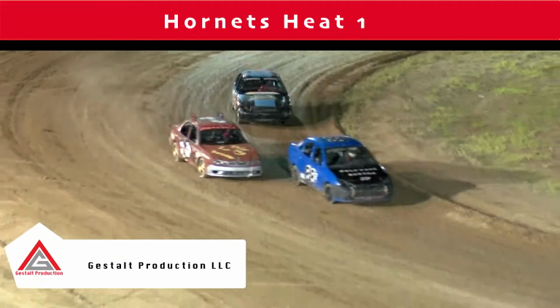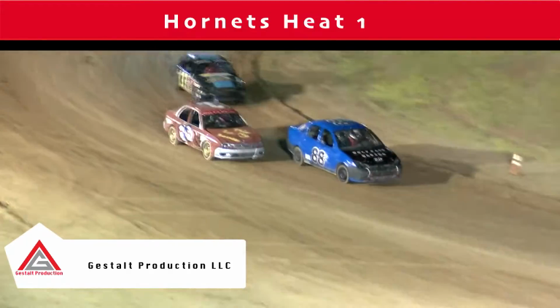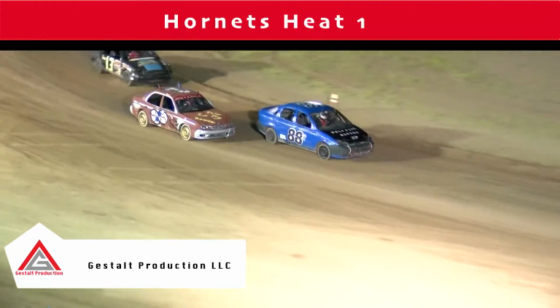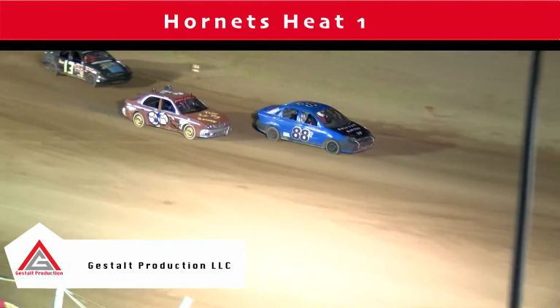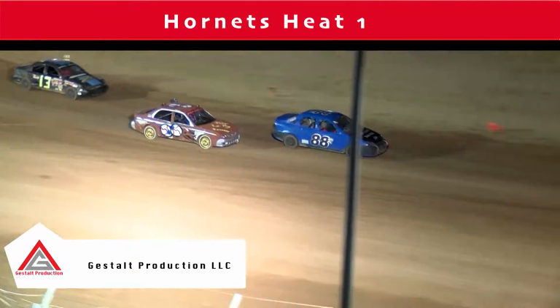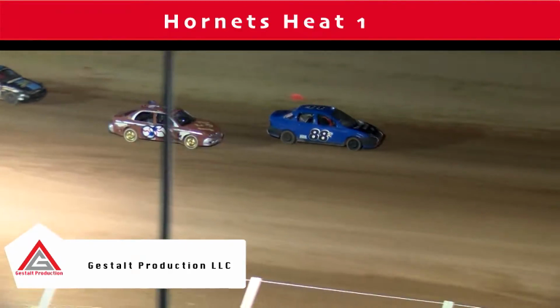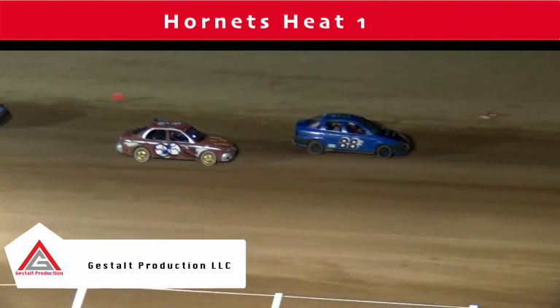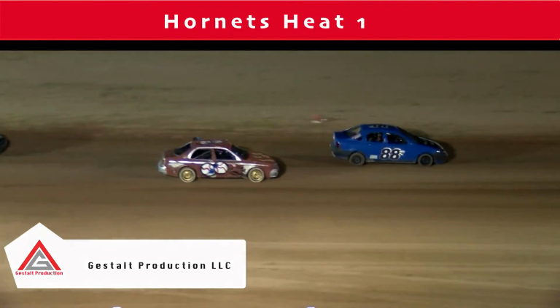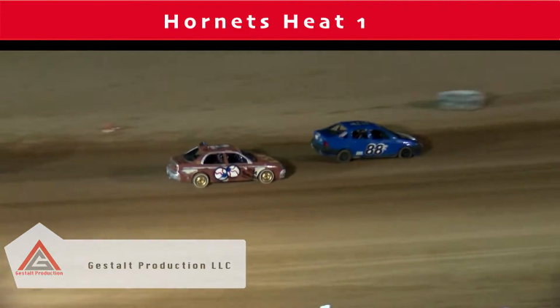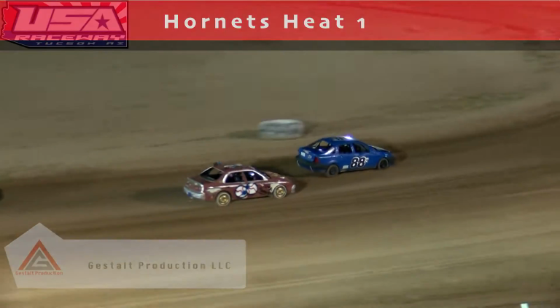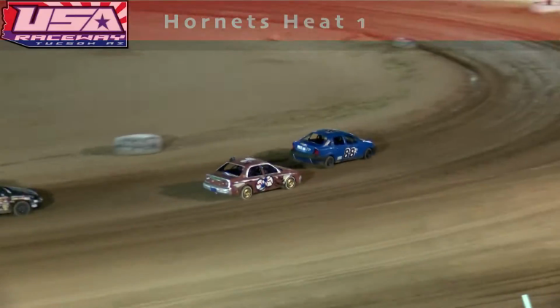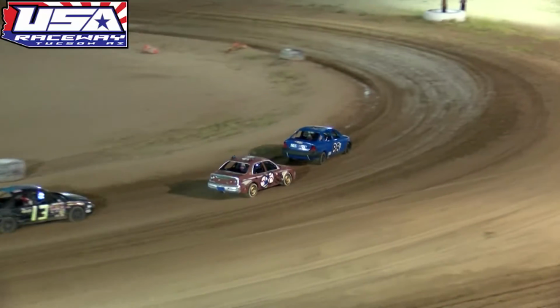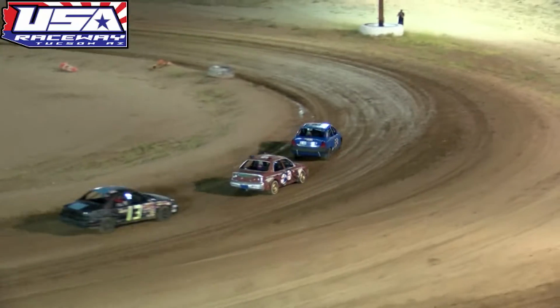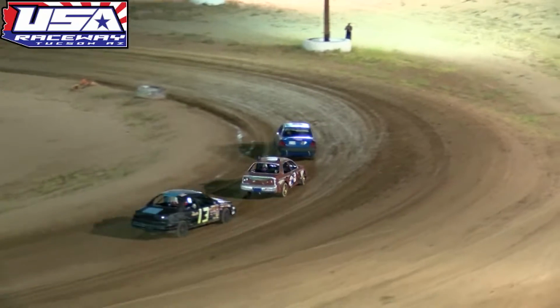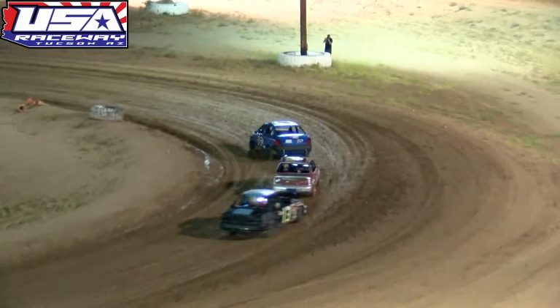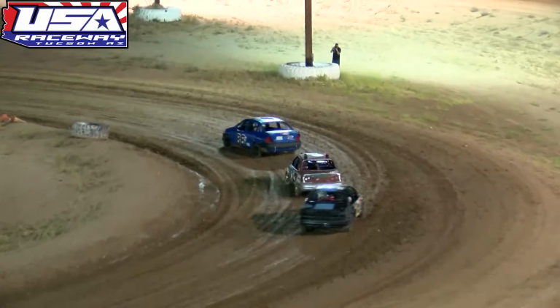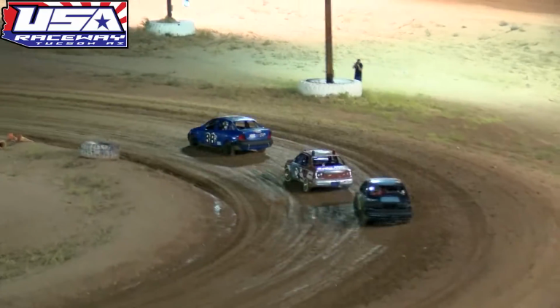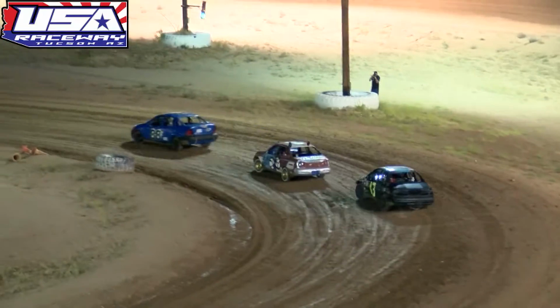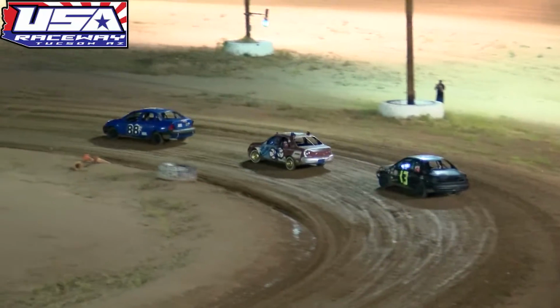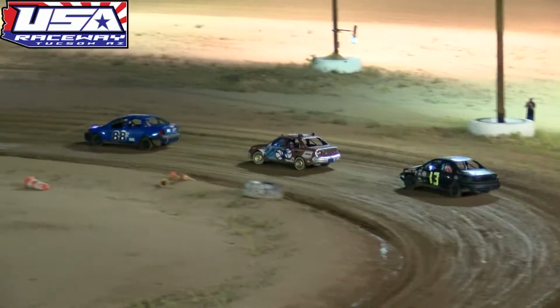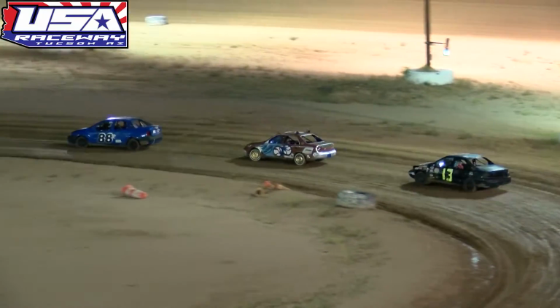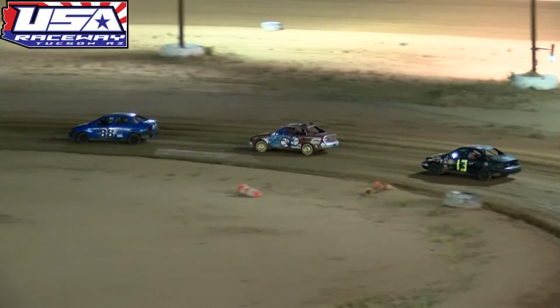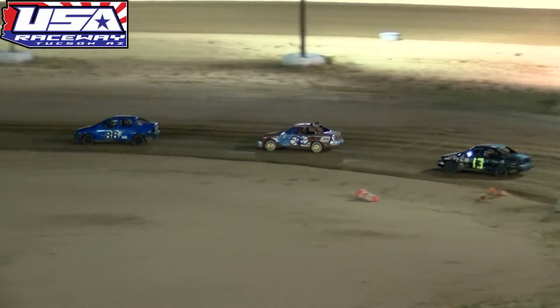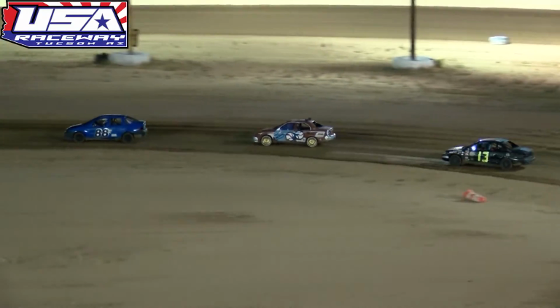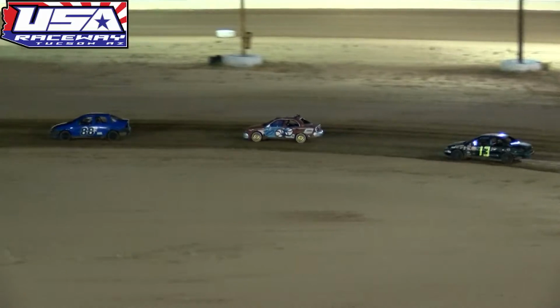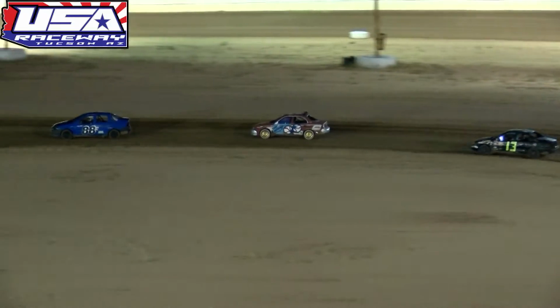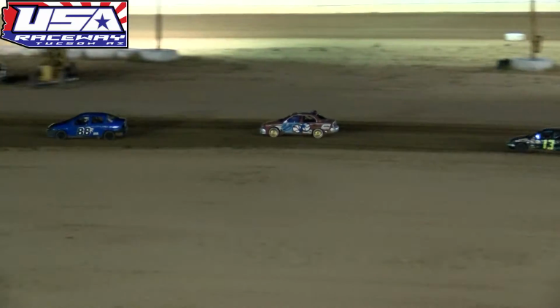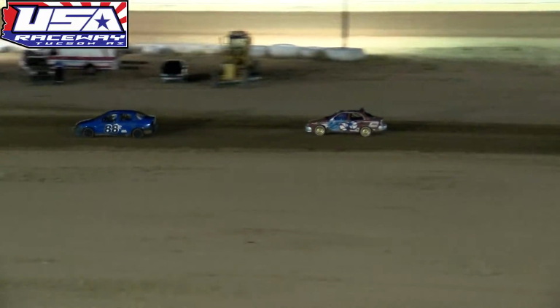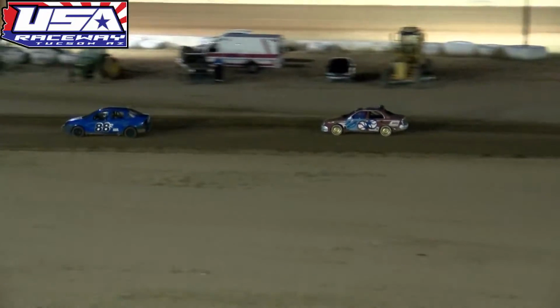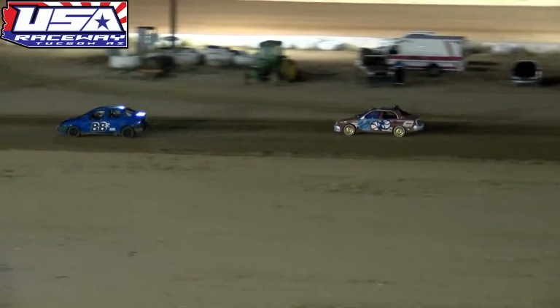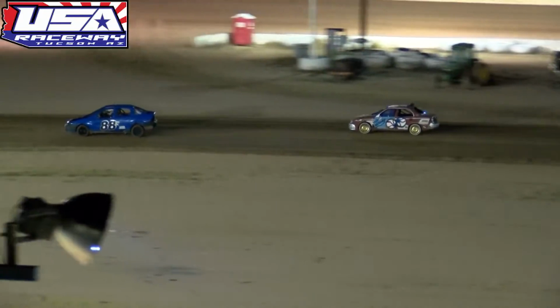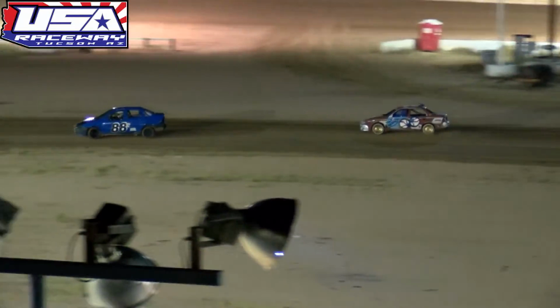The green flag will fly for 10 laps tonight for the Hornets. It will be Ramirez, Olds, and Bickford leading them into turn number one. That's how they line up off of turn number two.